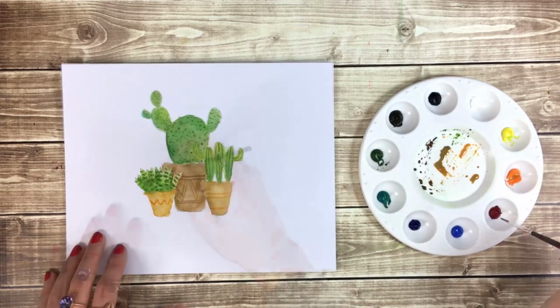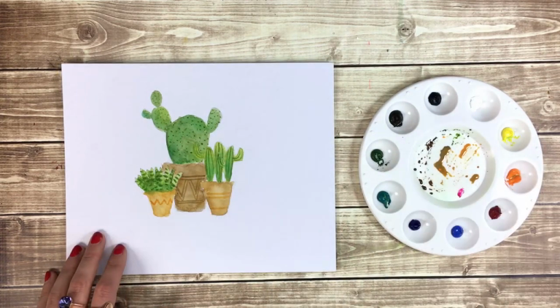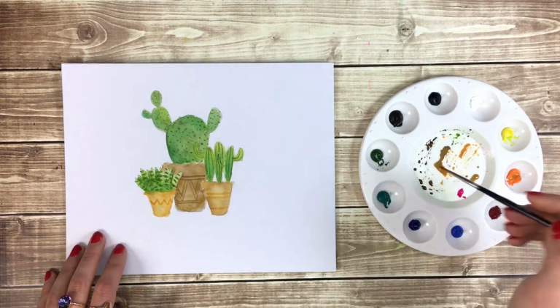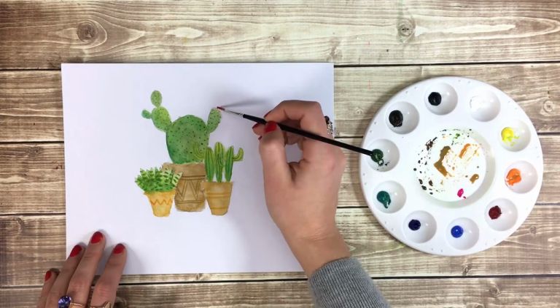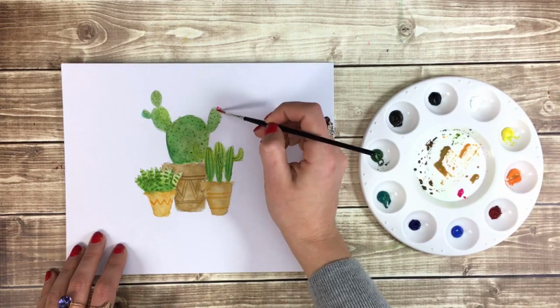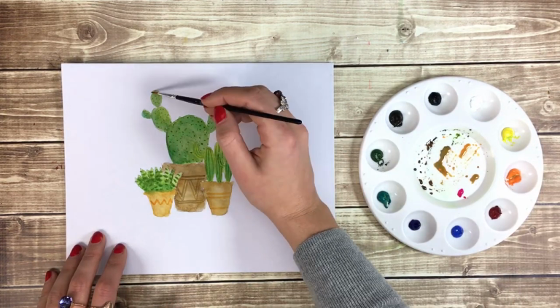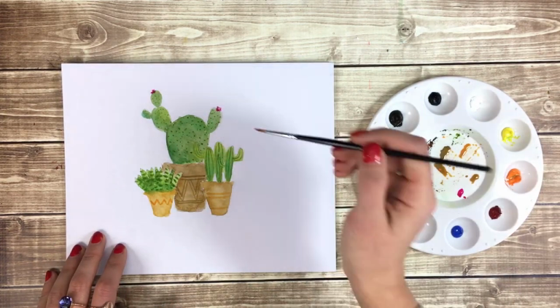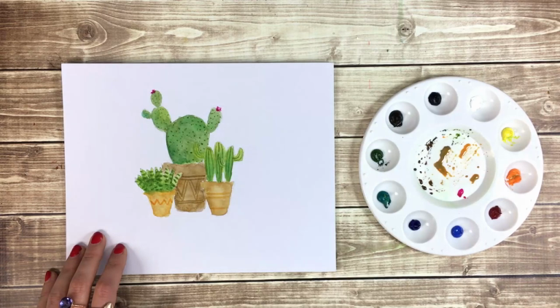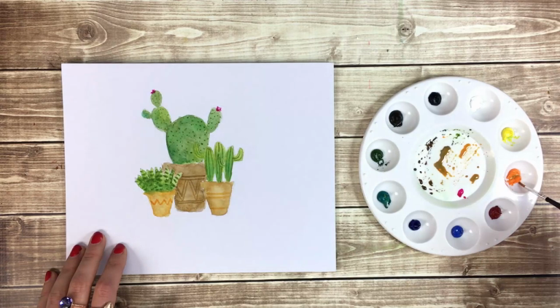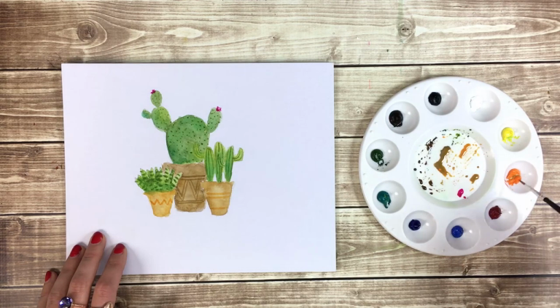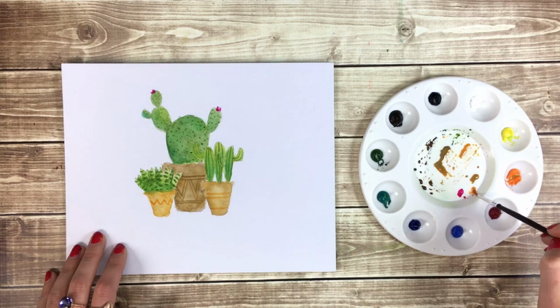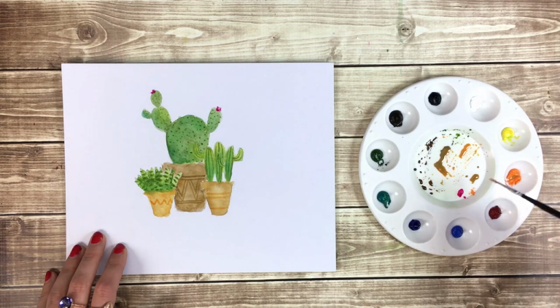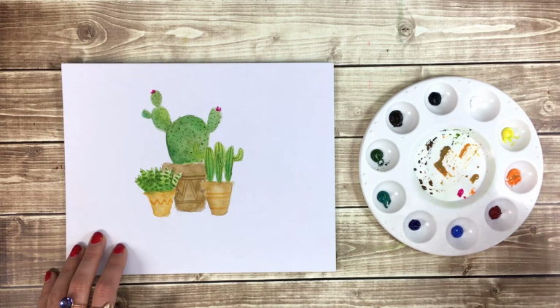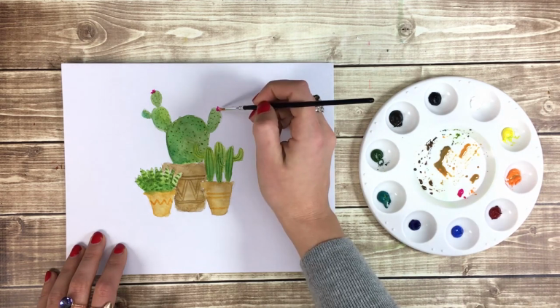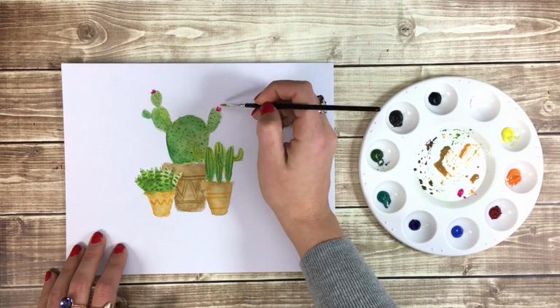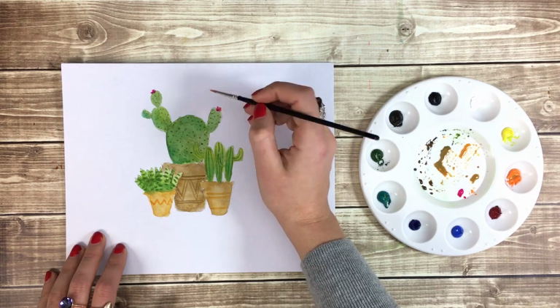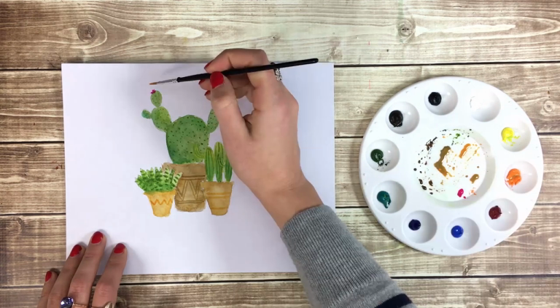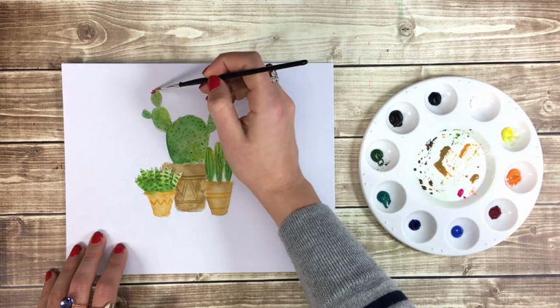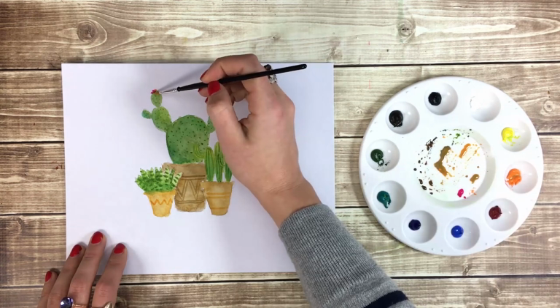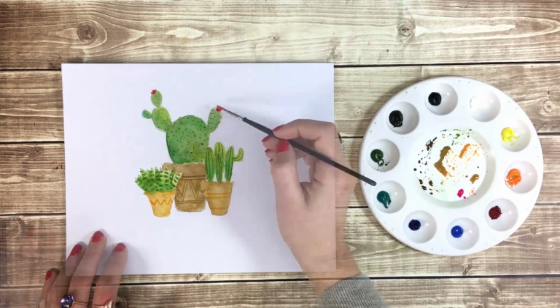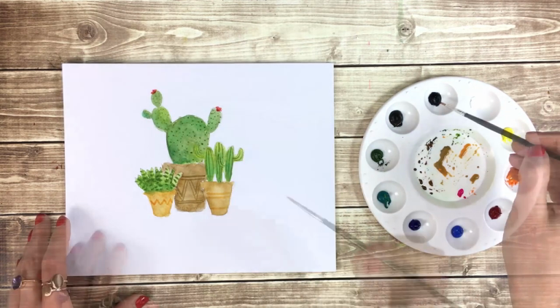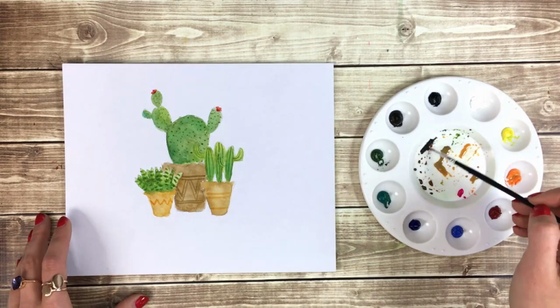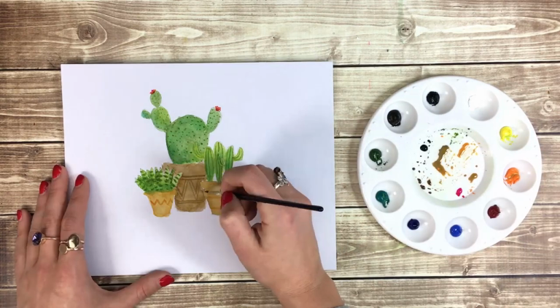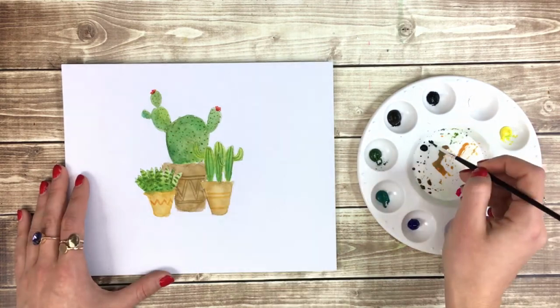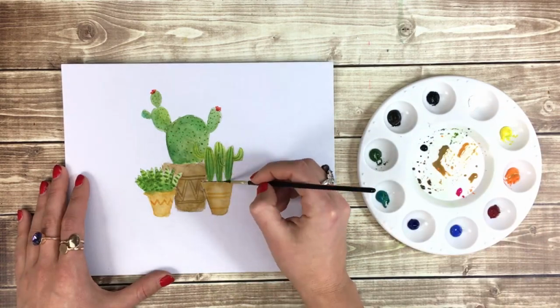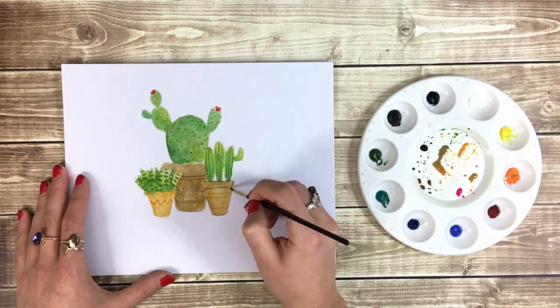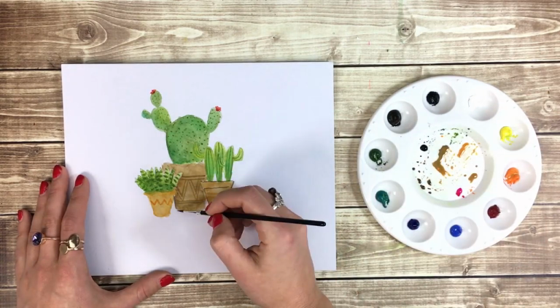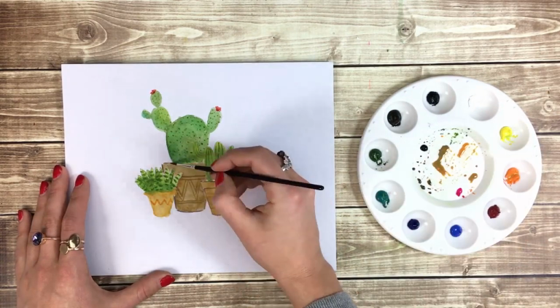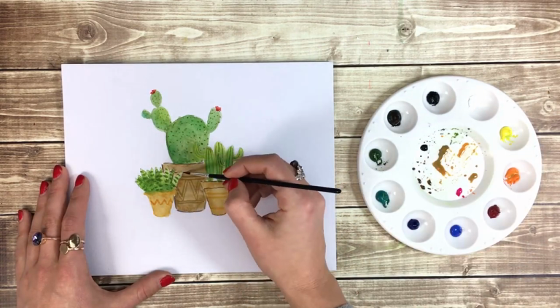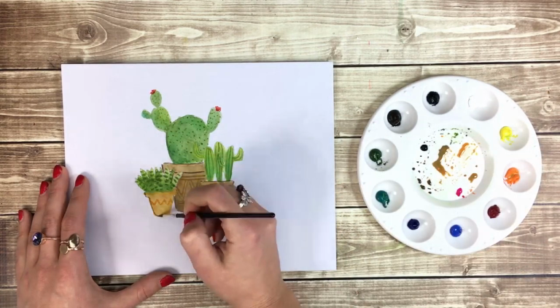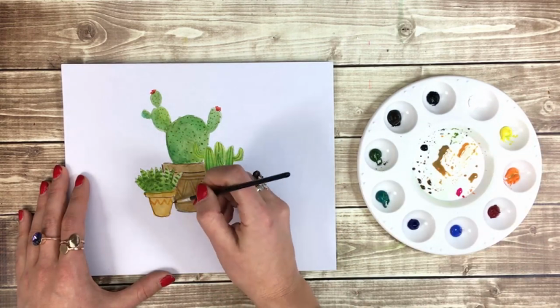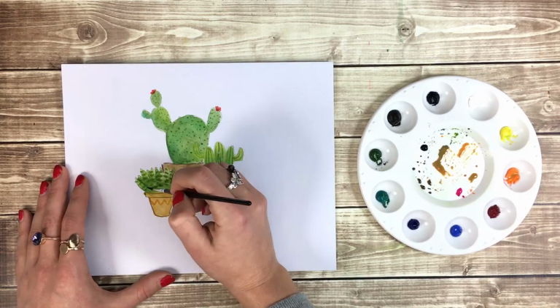I'm also going to add some flowers to the center cactus using my magenta and orange paints. Lastly, I'm going to paint a delicate black line to define the edges.